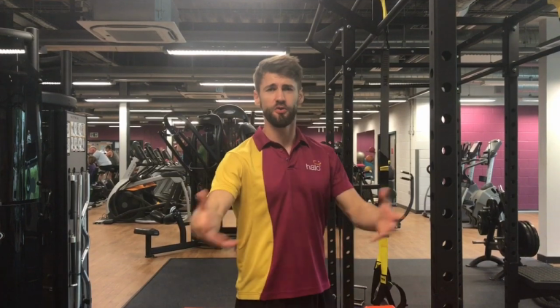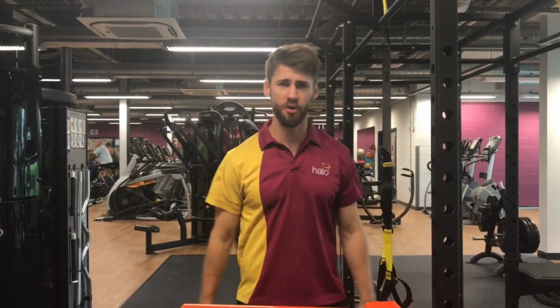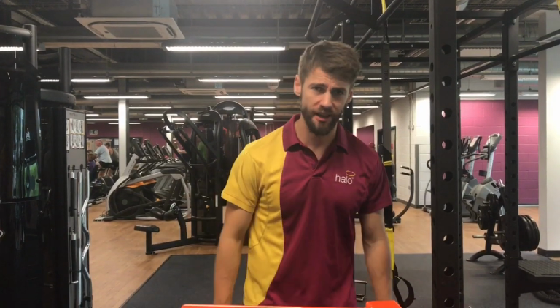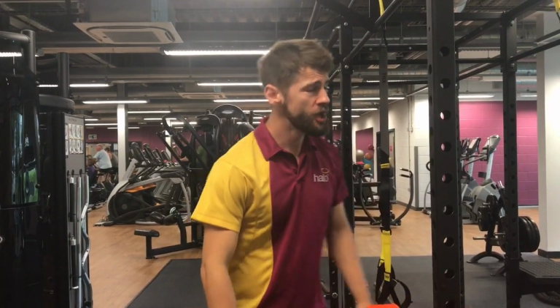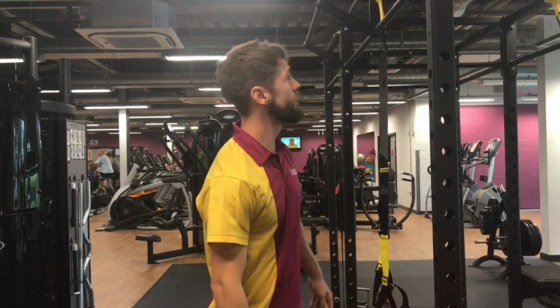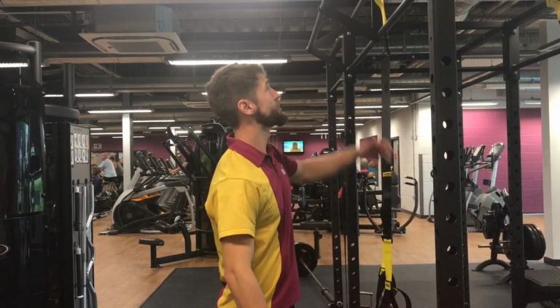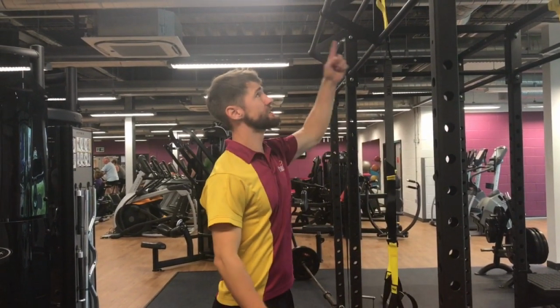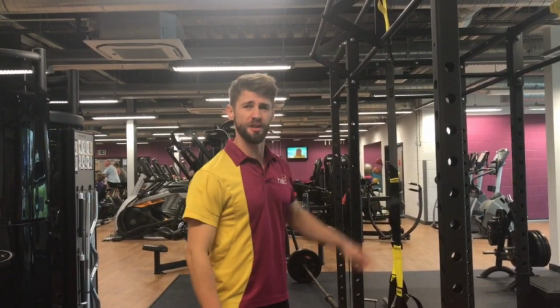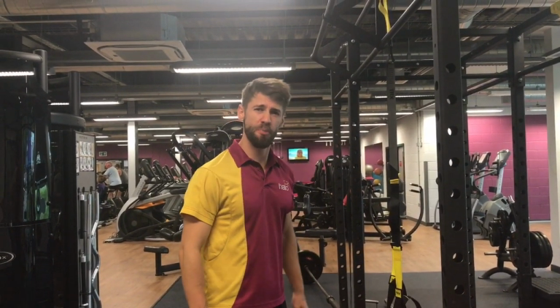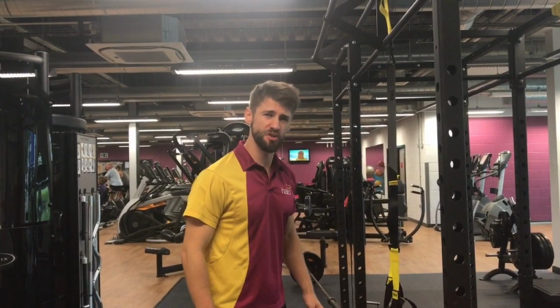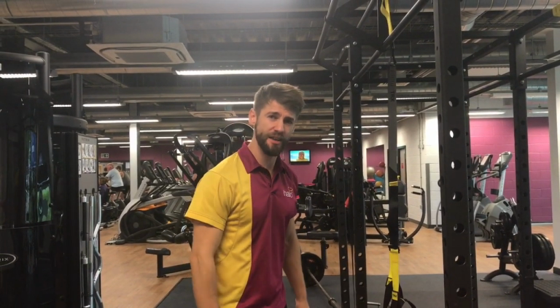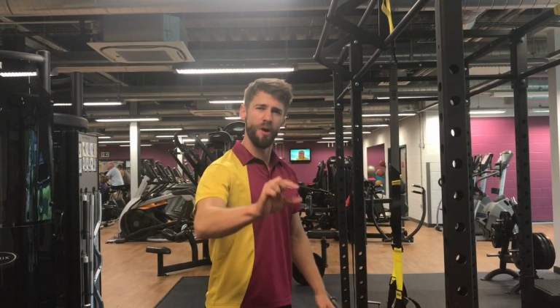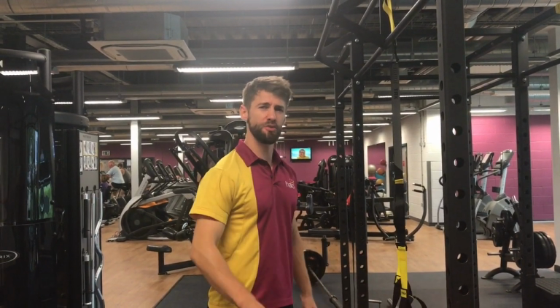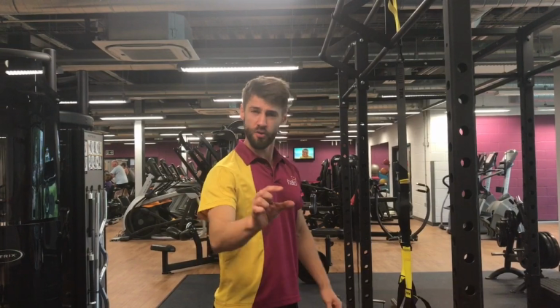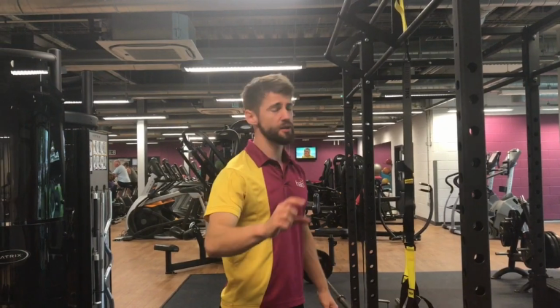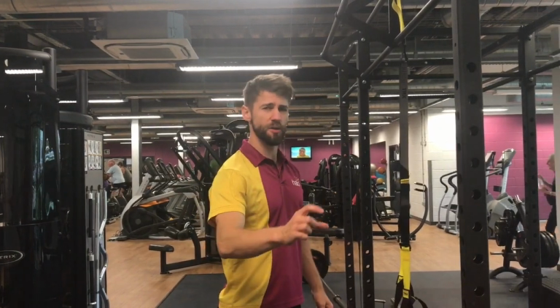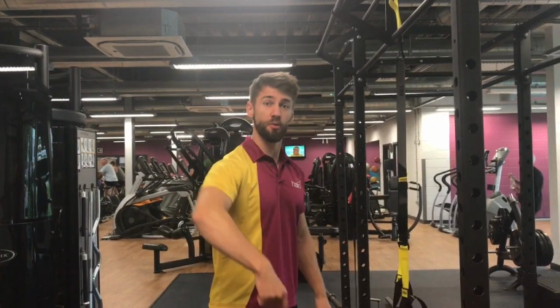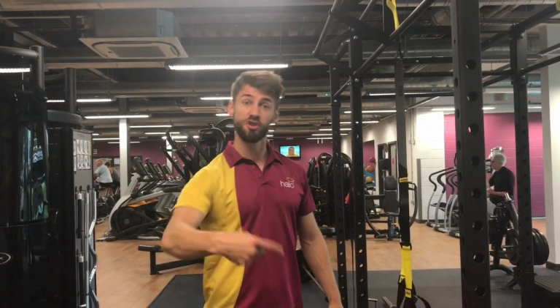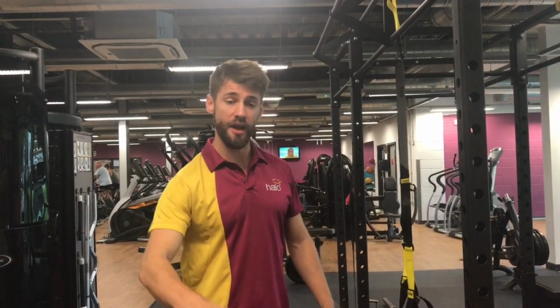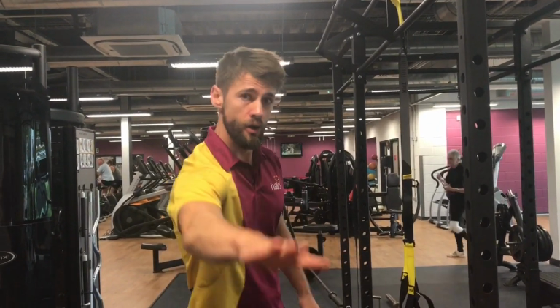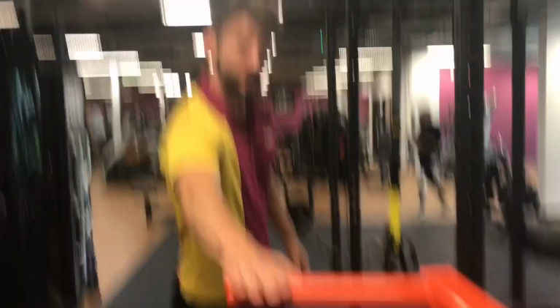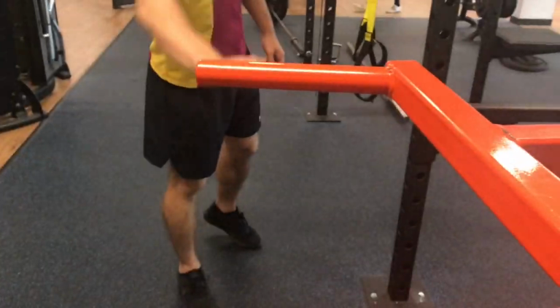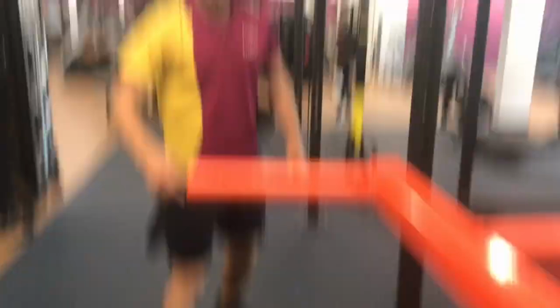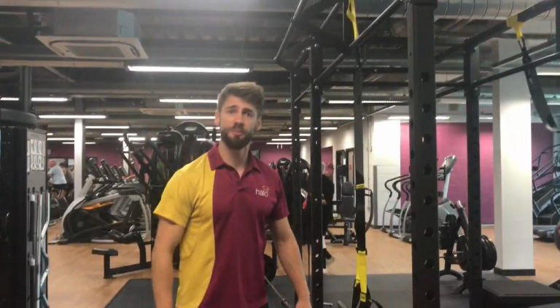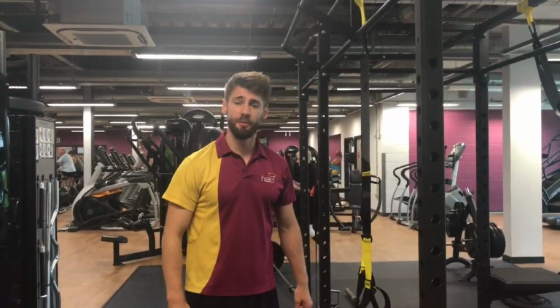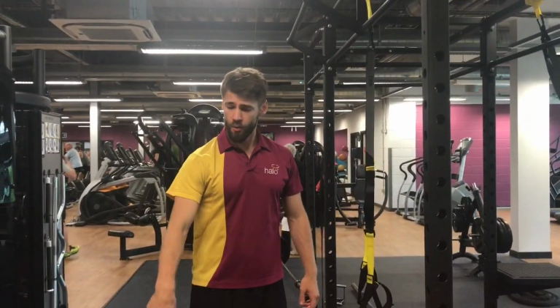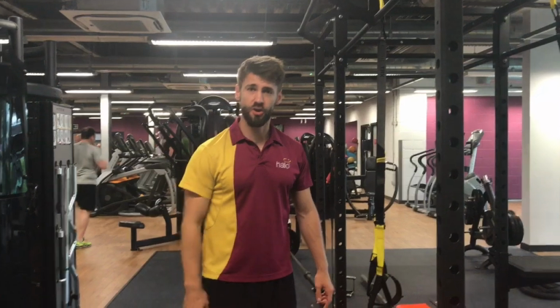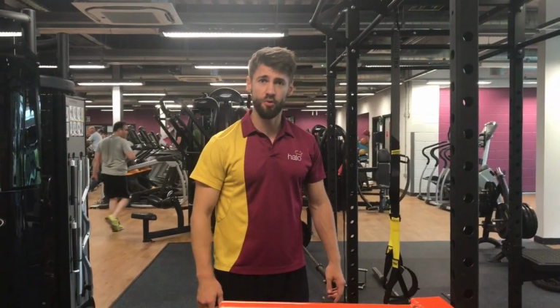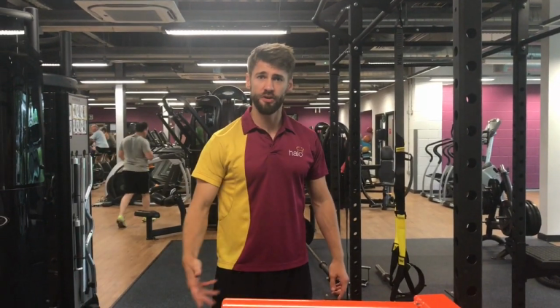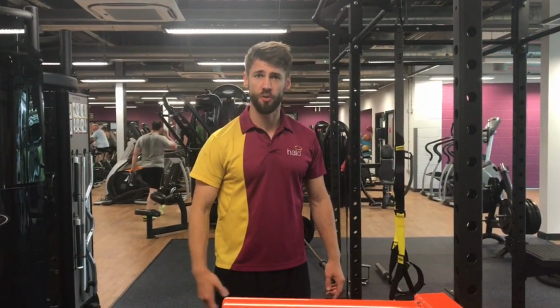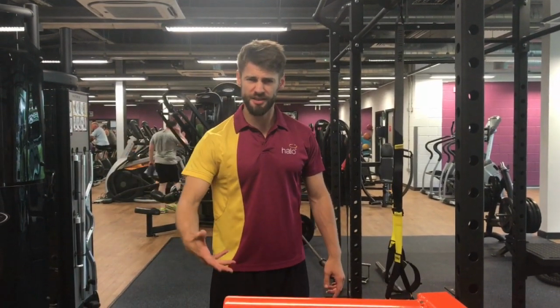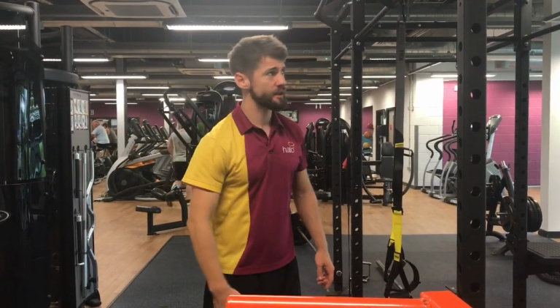We're going to go through a quick bodyweight challenge. What we're going to work on is as many pull-ups as you can. Whatever number you get with good technique, we're going to try and double that with dips. Whatever number you get with that, we're going to try and double with jump squats. So that's the challenge.